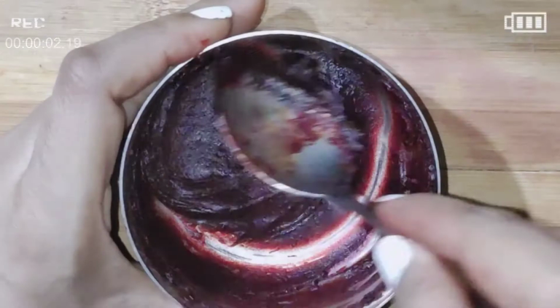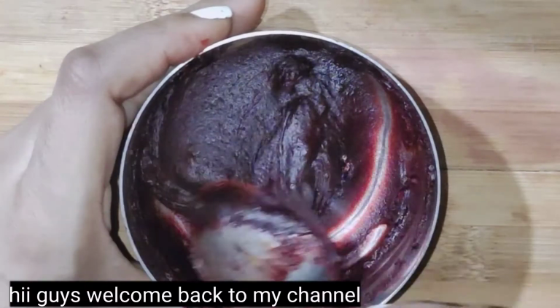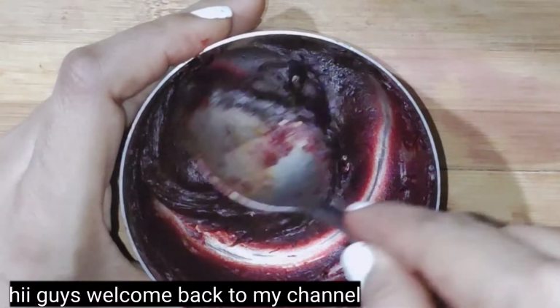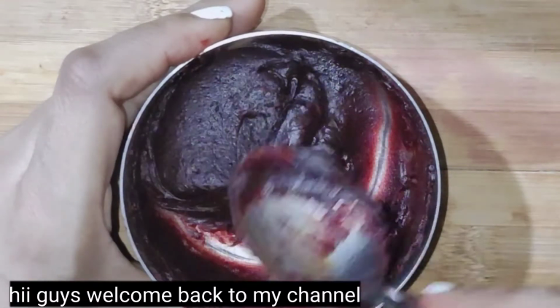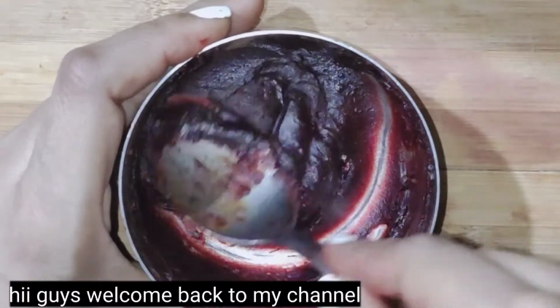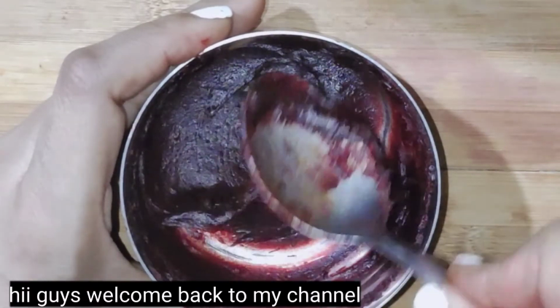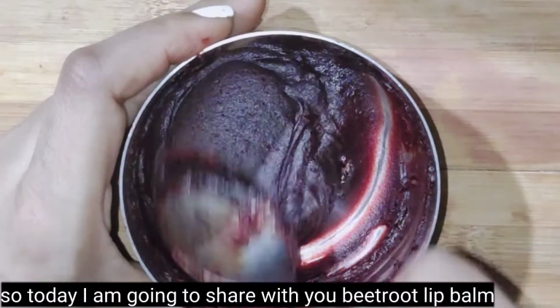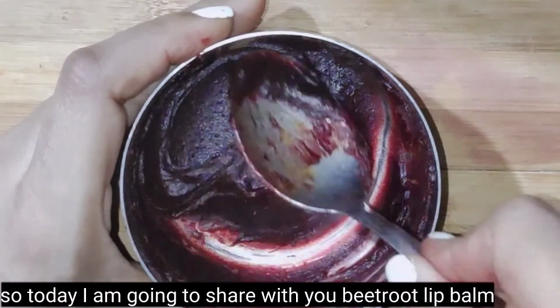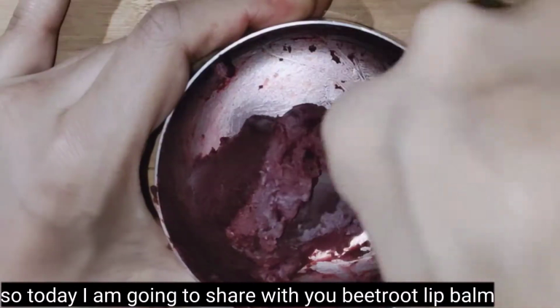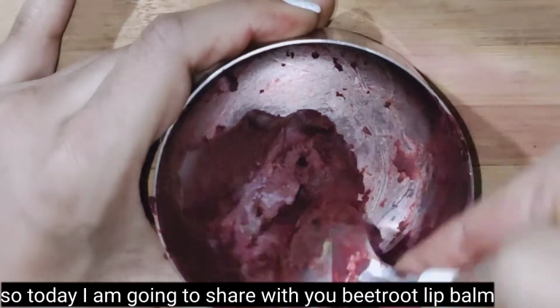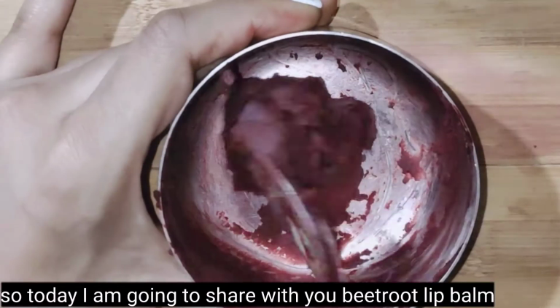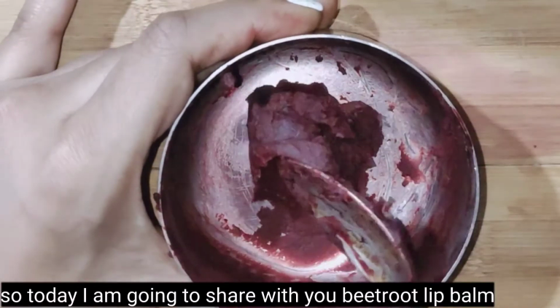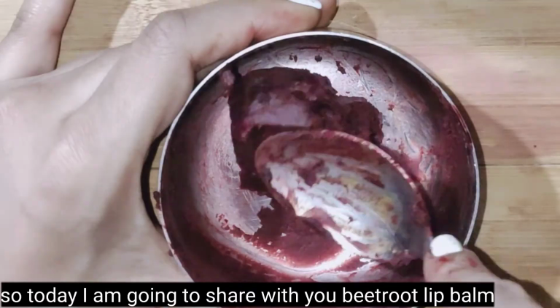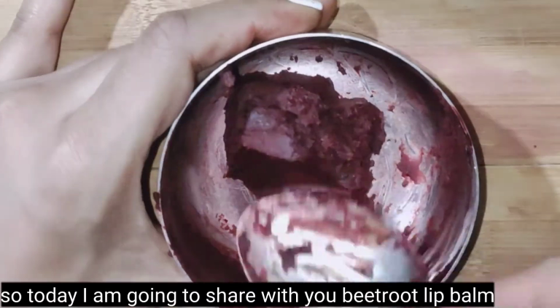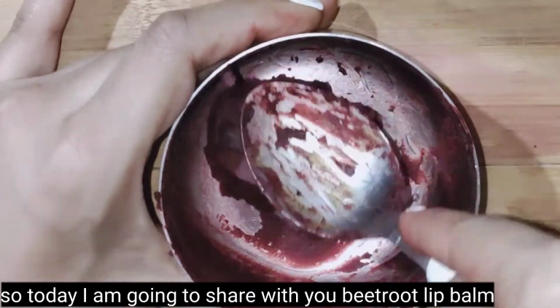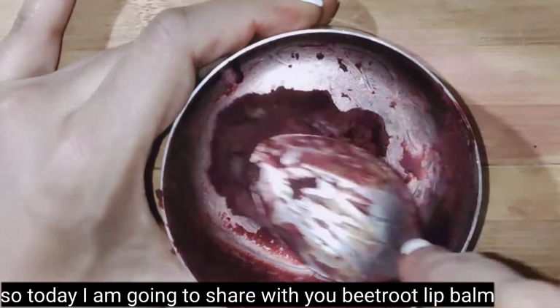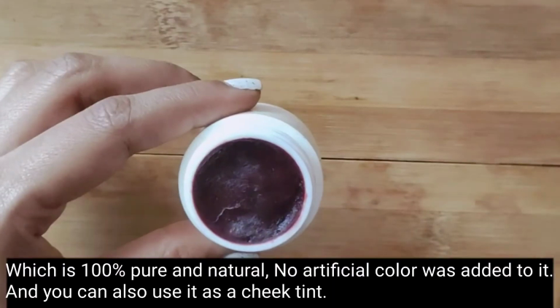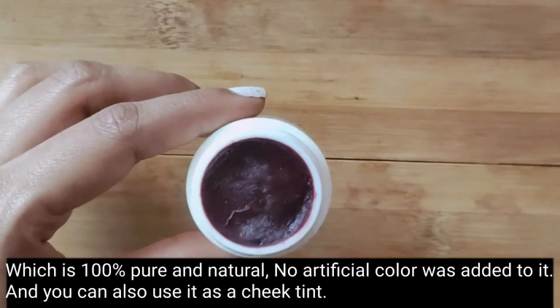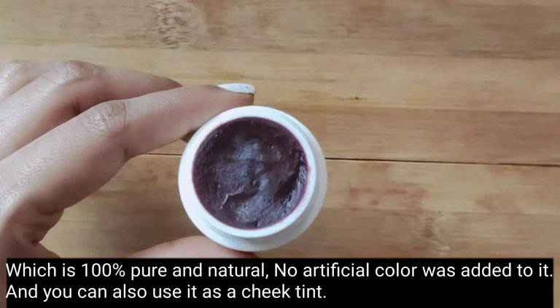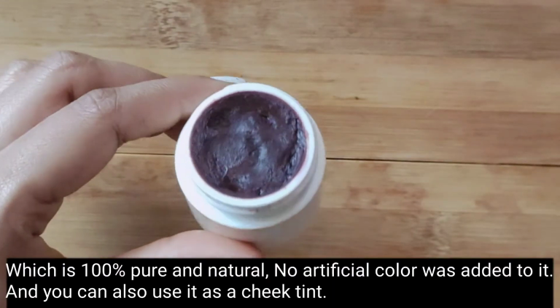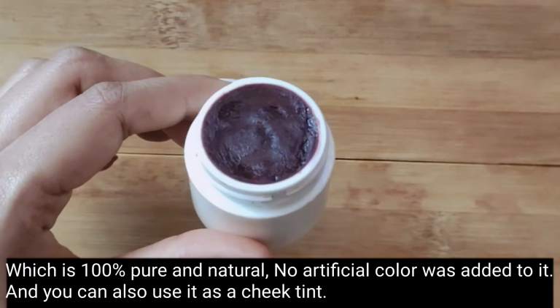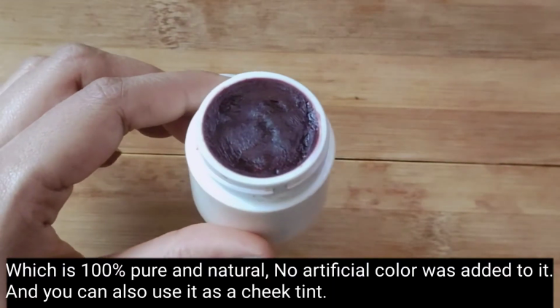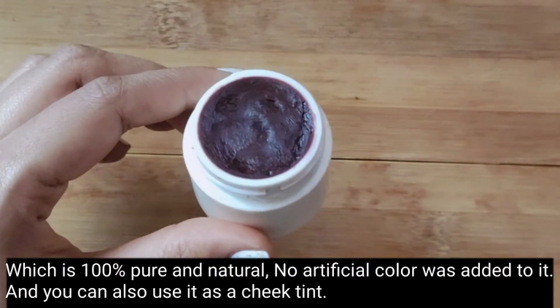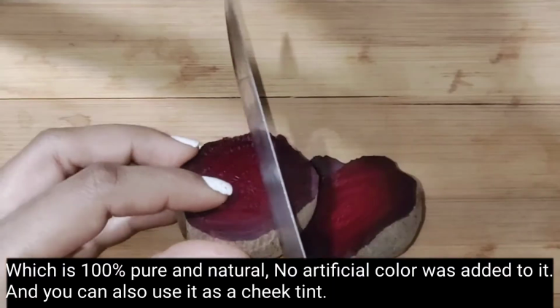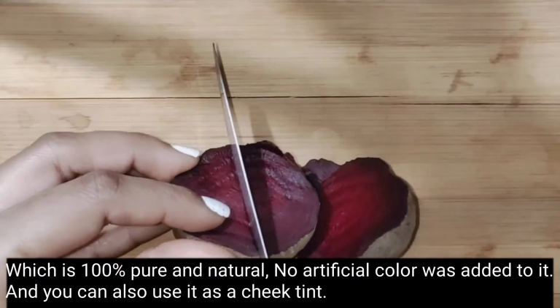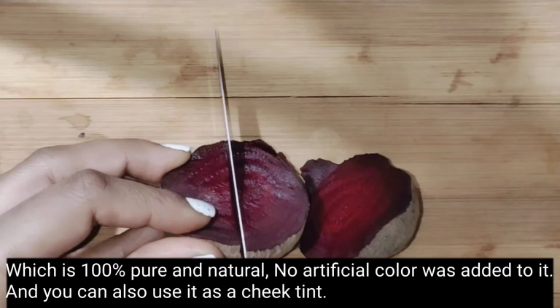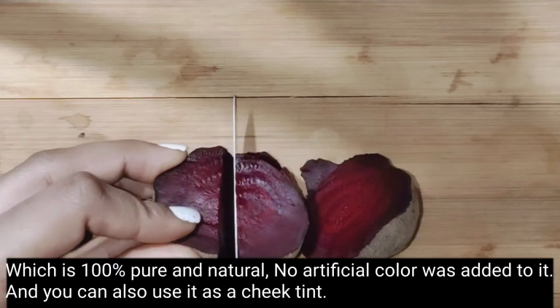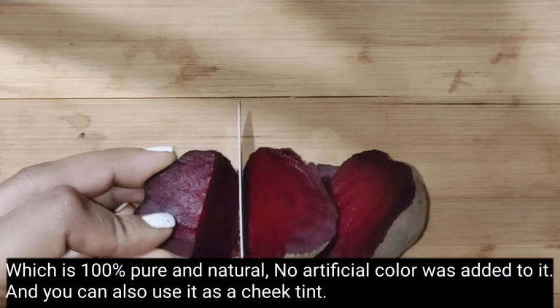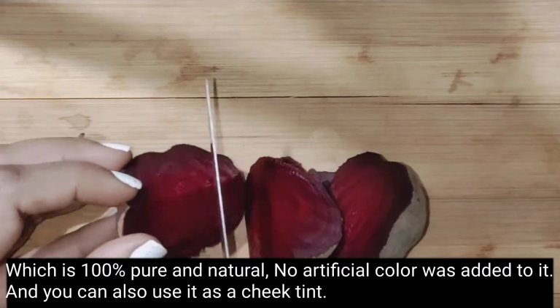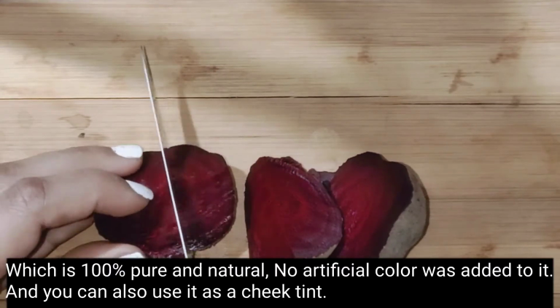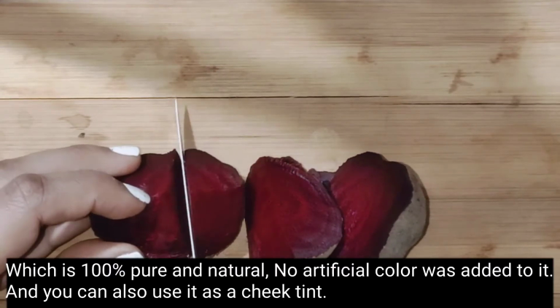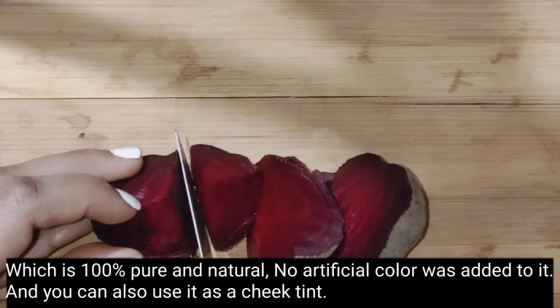Hi guys, welcome back to my channel. I am going to share with you a beetroot lip balm. It is 100% pure and natural. There is no artificial color added. You can also apply it like a cheek tint.